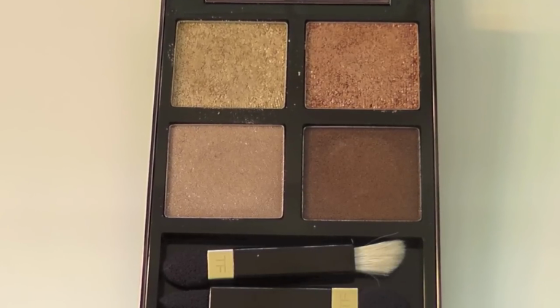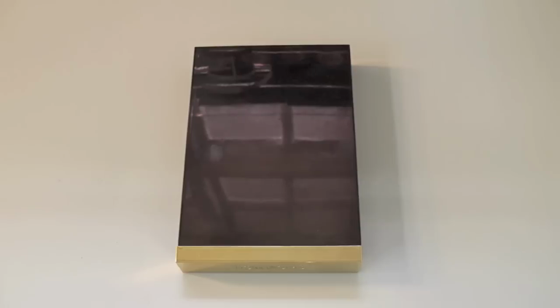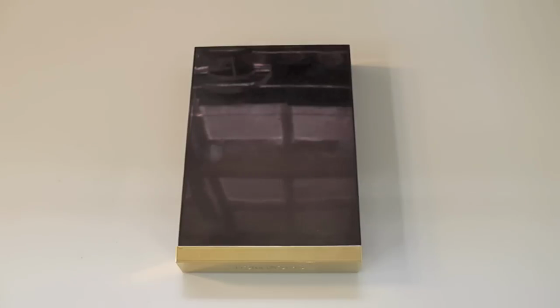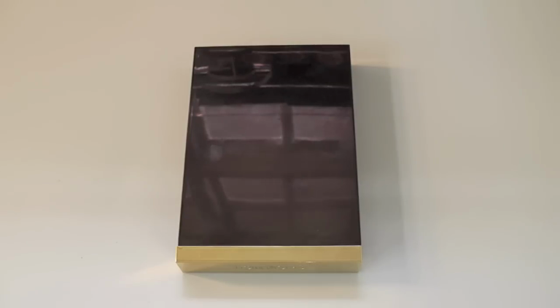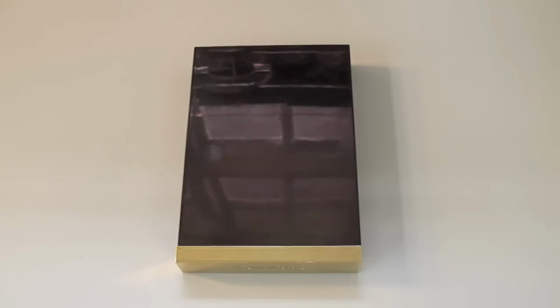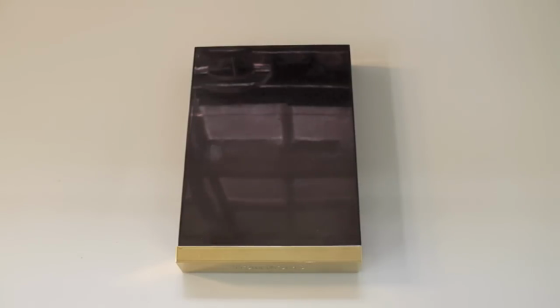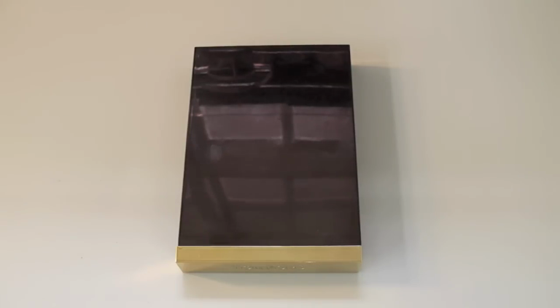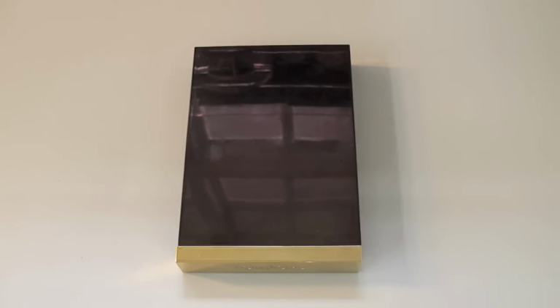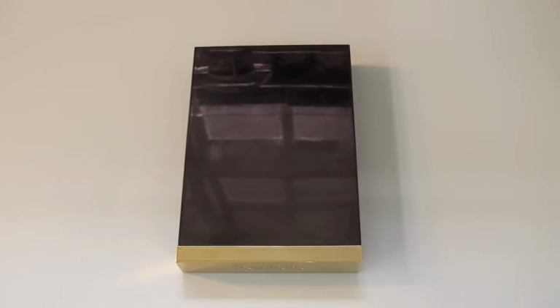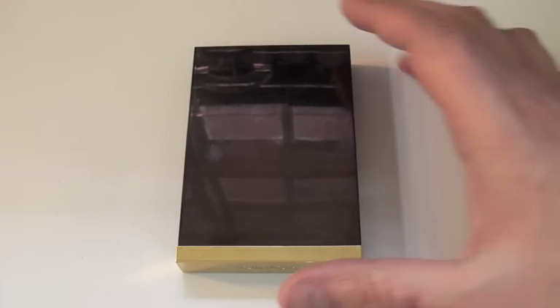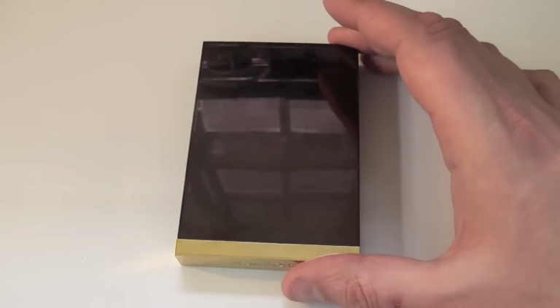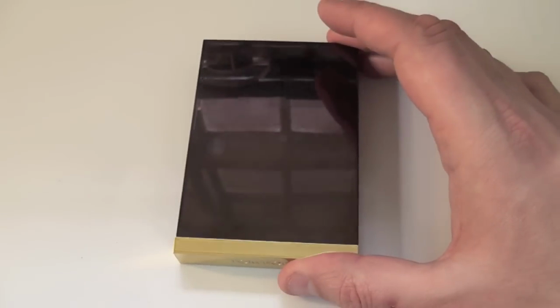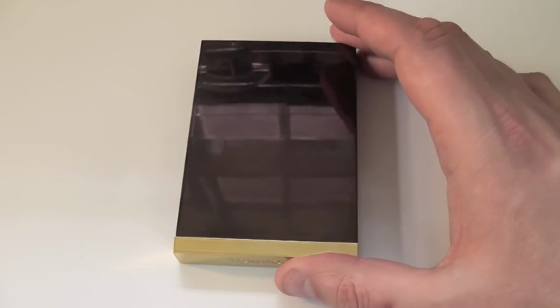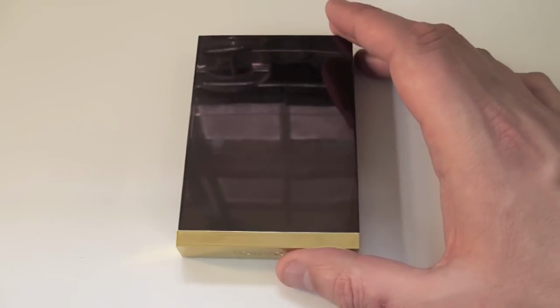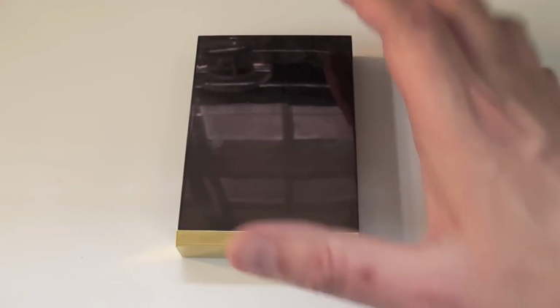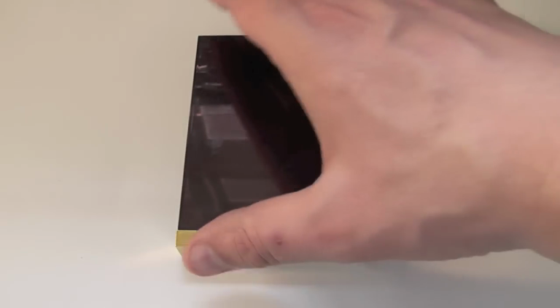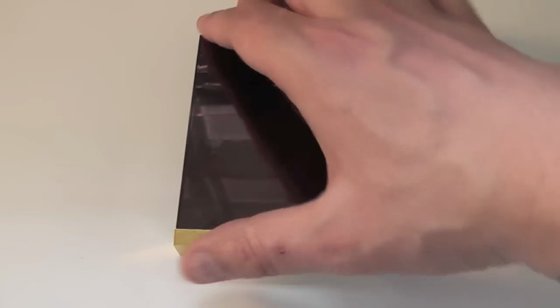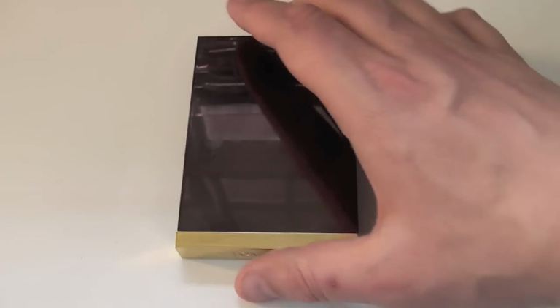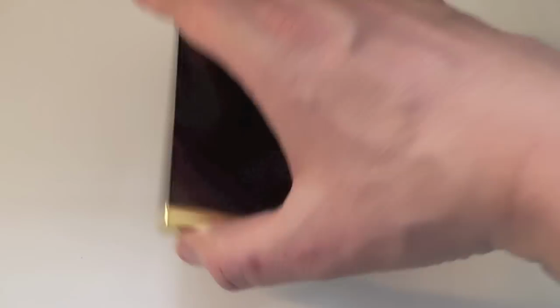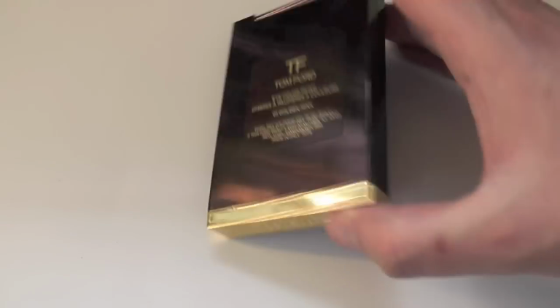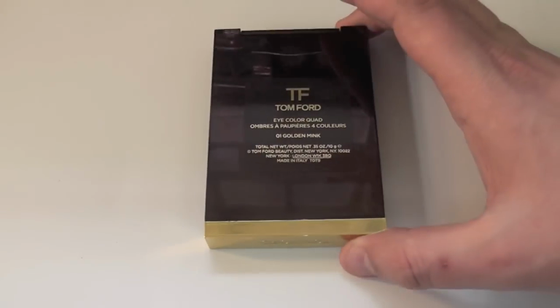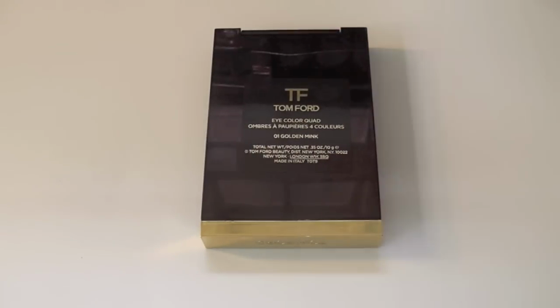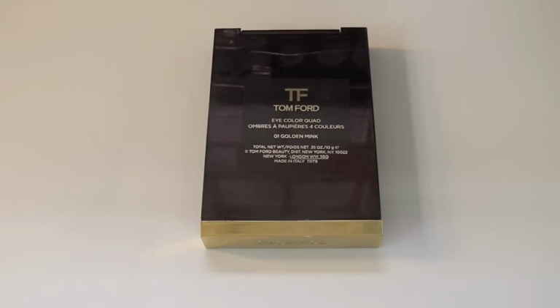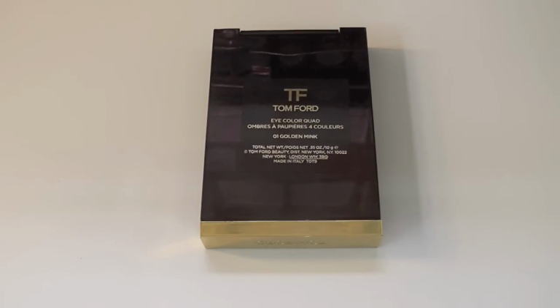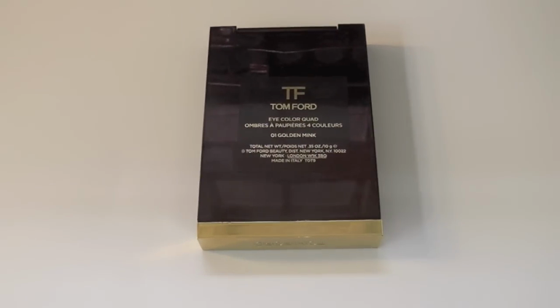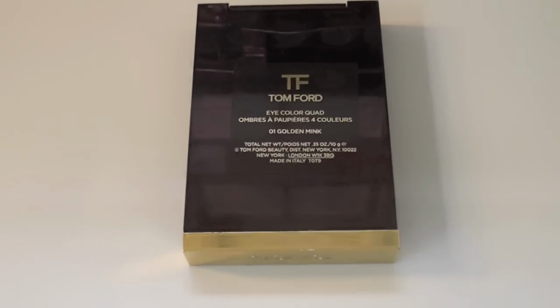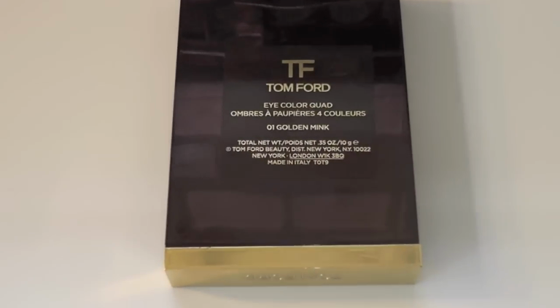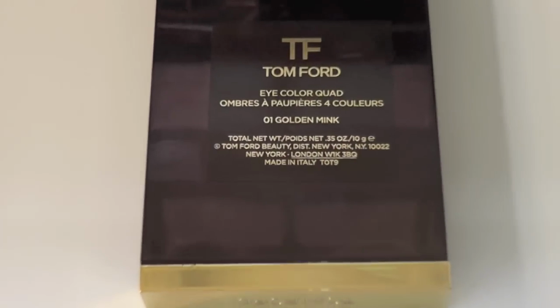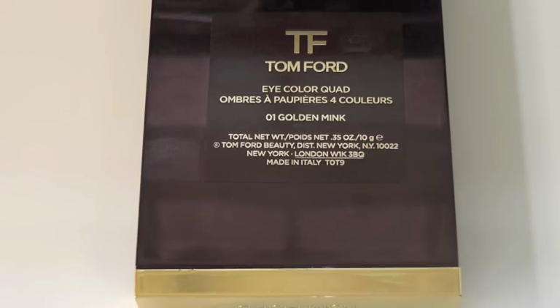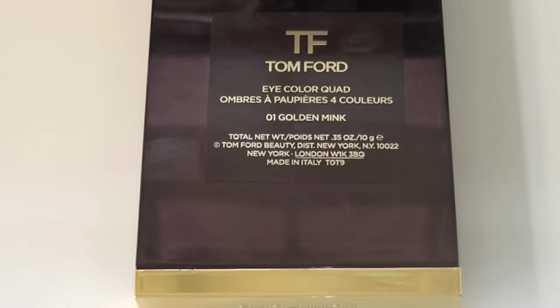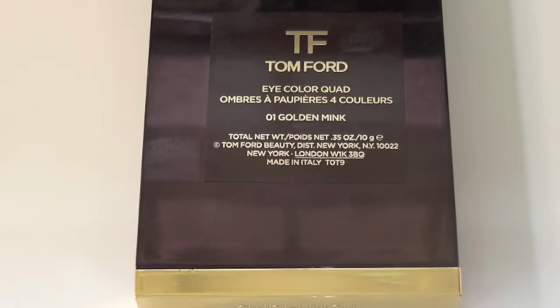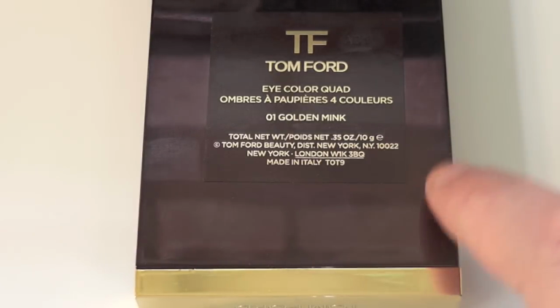Hey everyone, this is a review — quickly in swatches — of Tom Ford's Eyeshadow Palette in 01 Golden Mink.